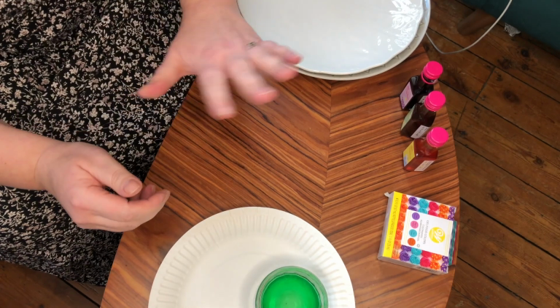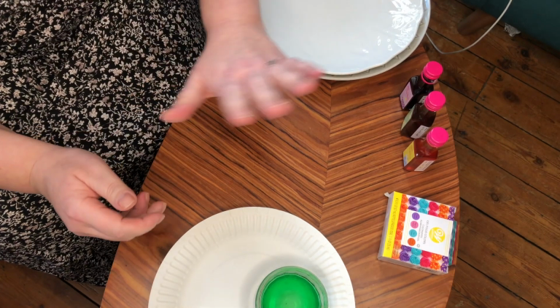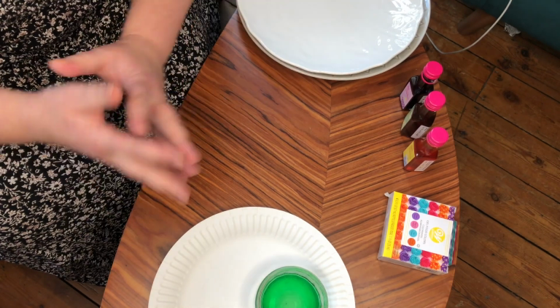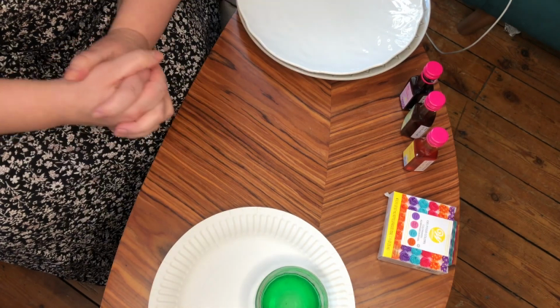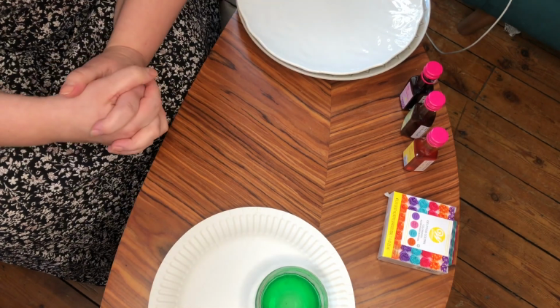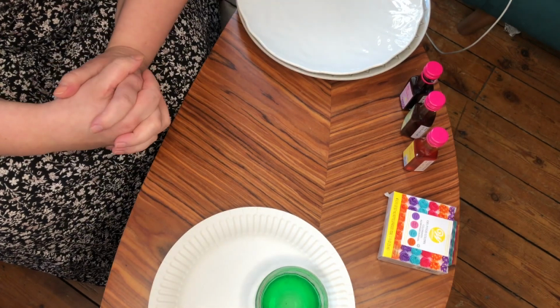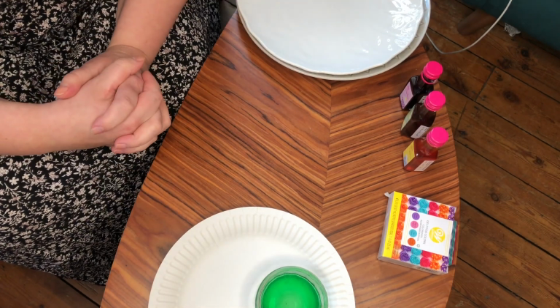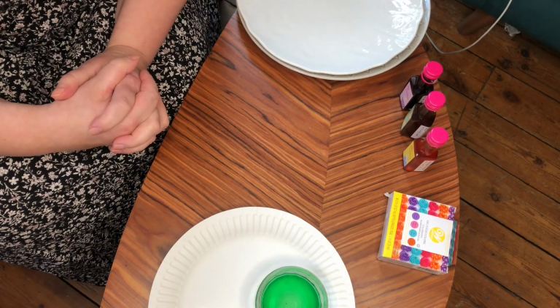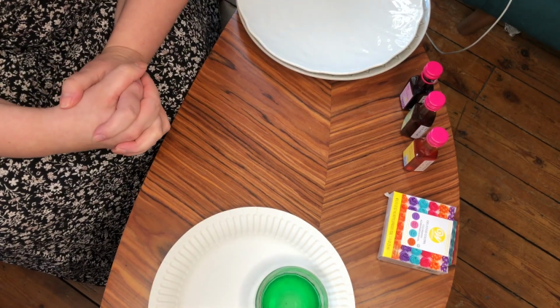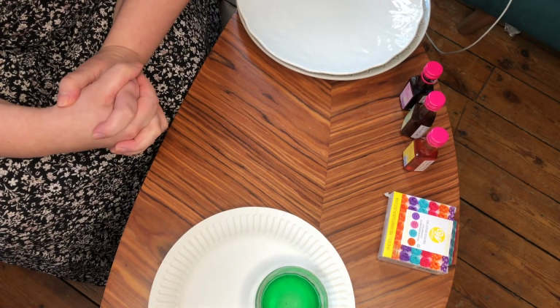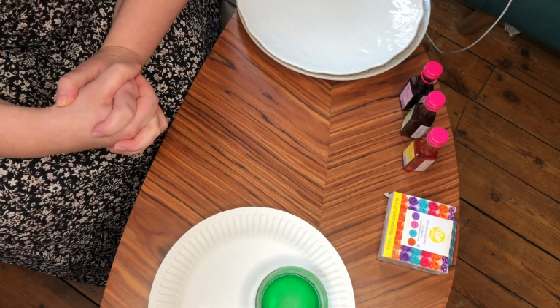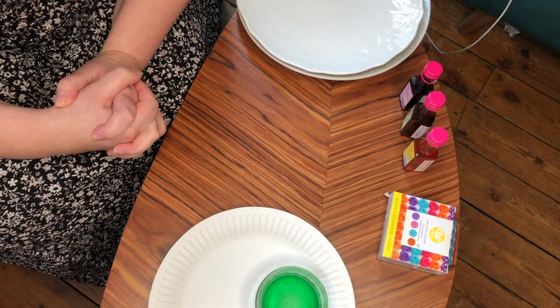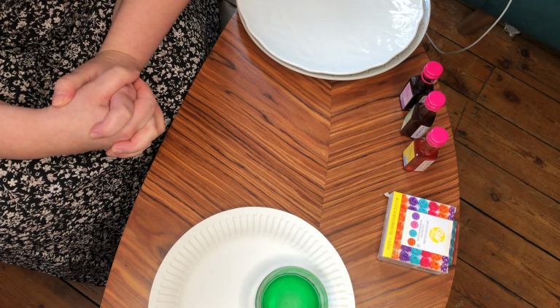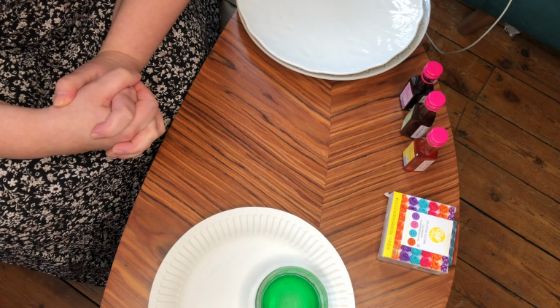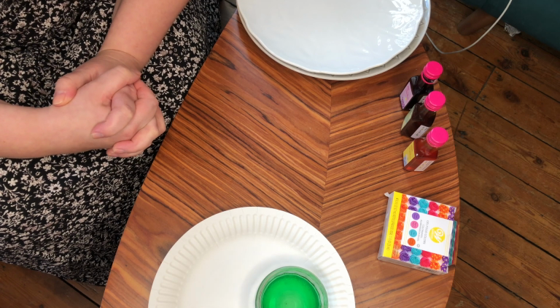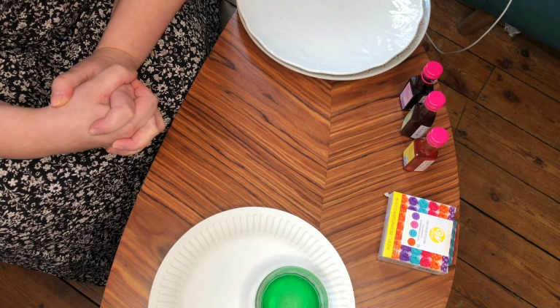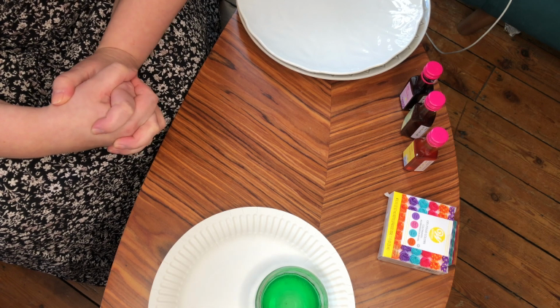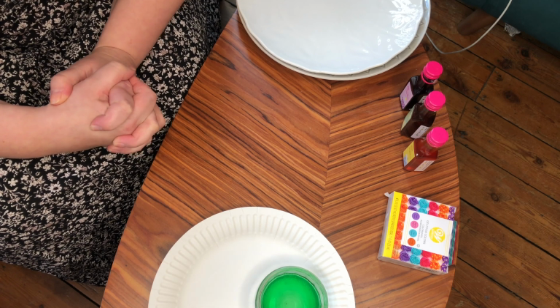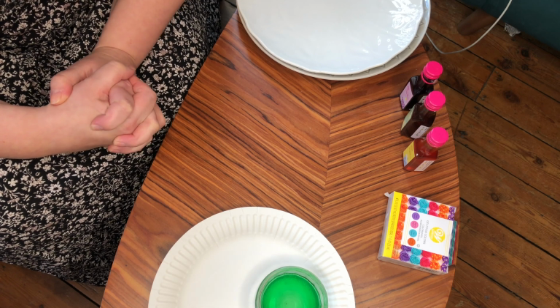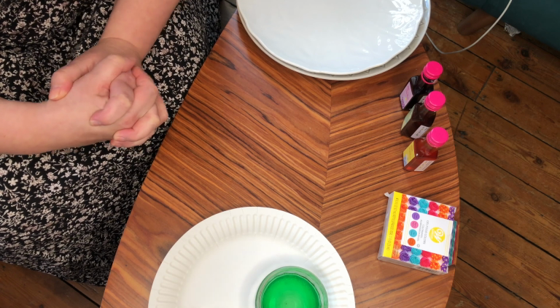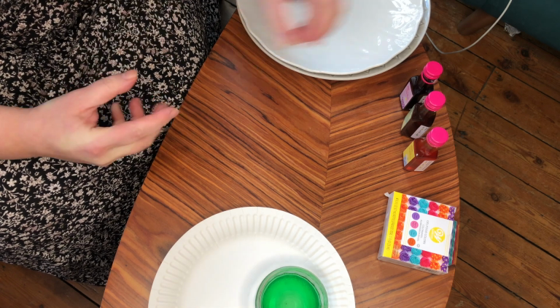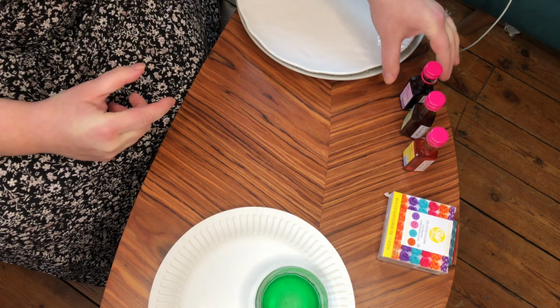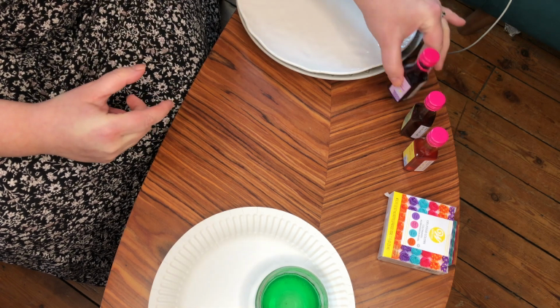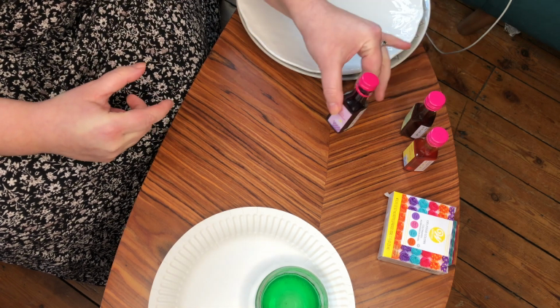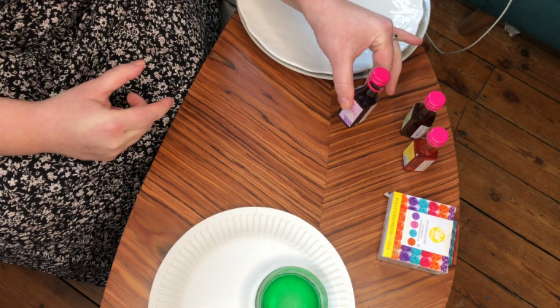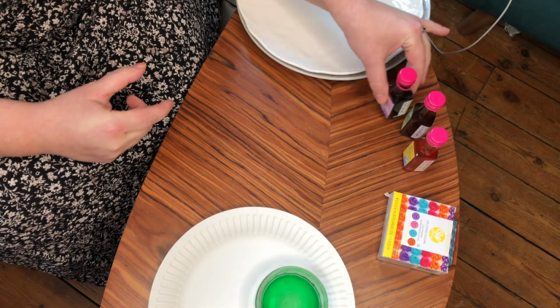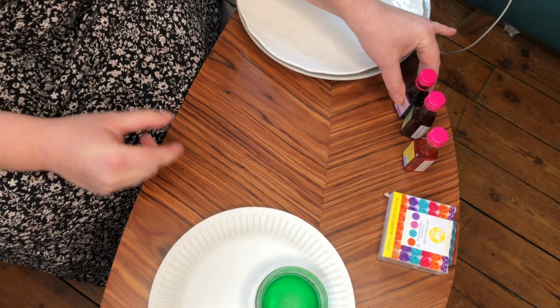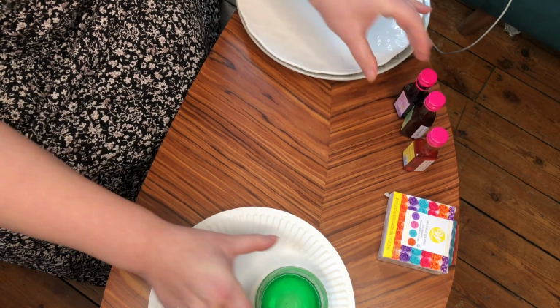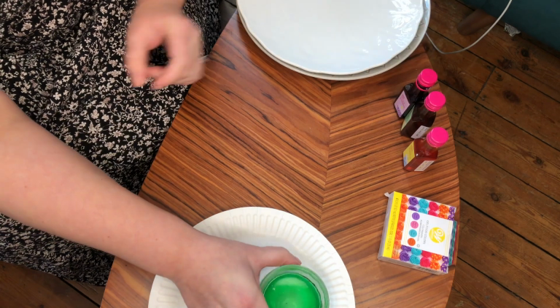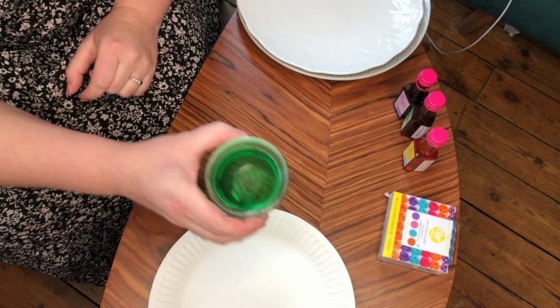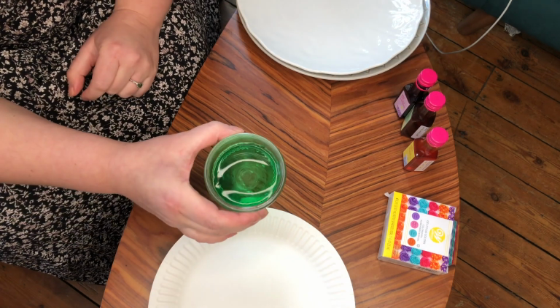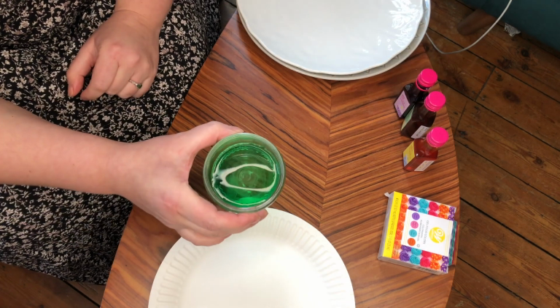Hello everyone, it's Miss Hodgson and today I've got another science experiment for you. Today we're going to be investigating using some food colourings and some washing up liquid.